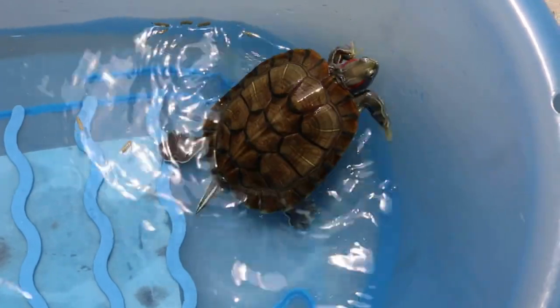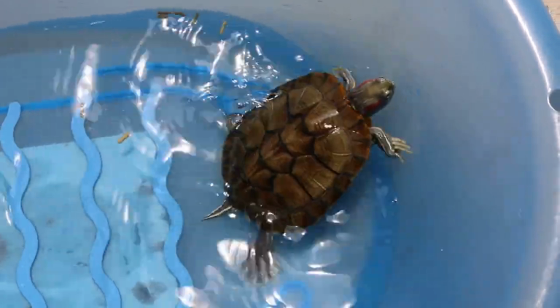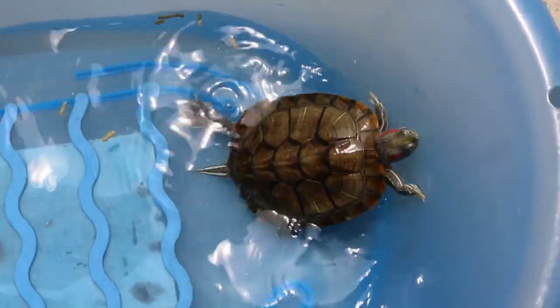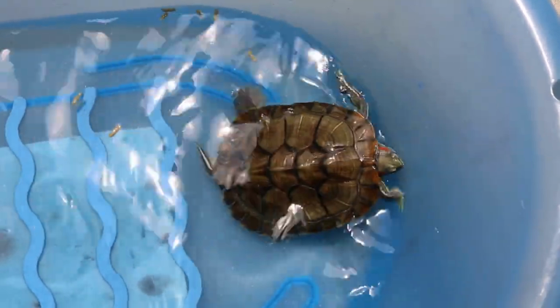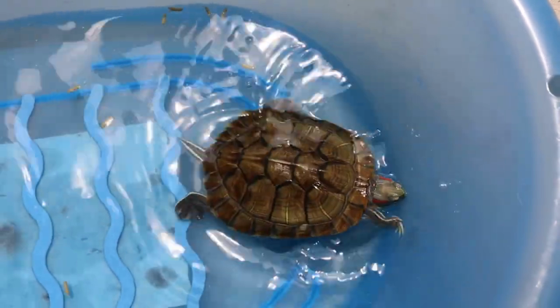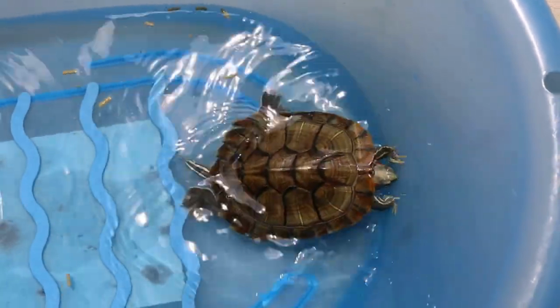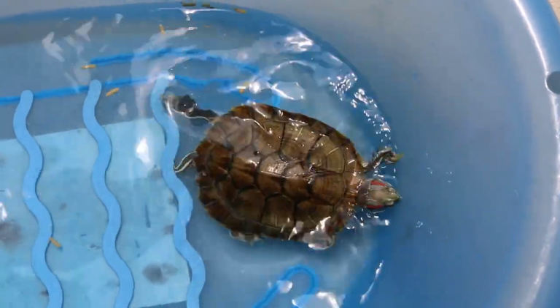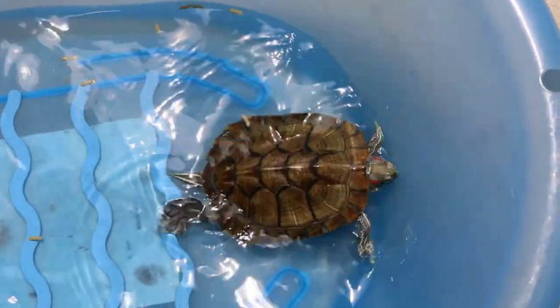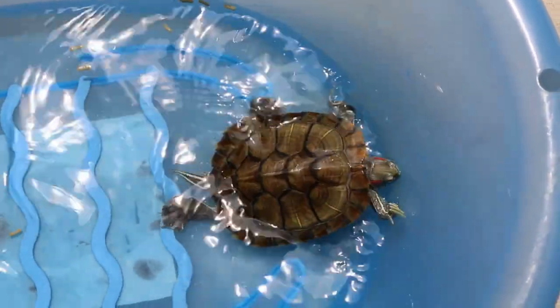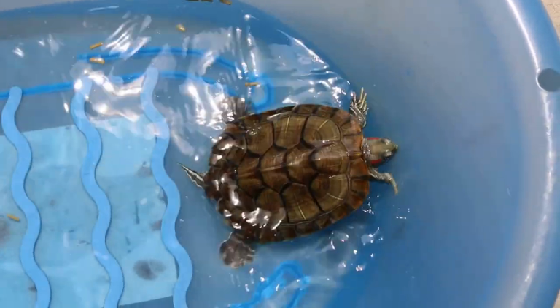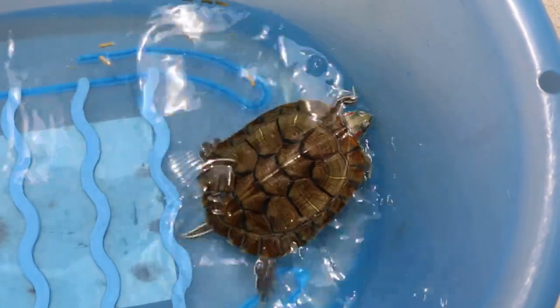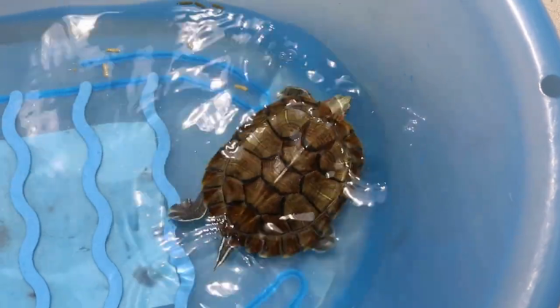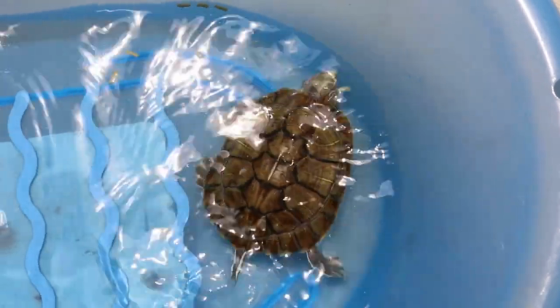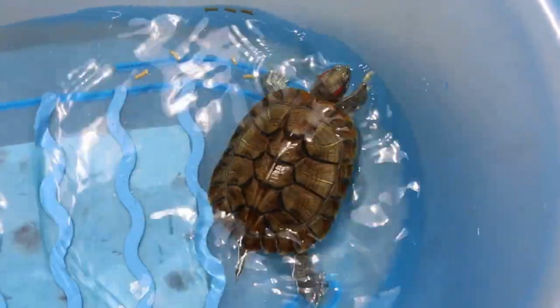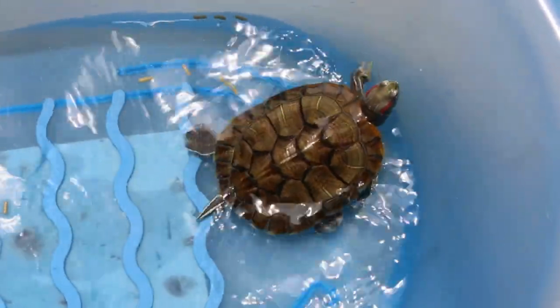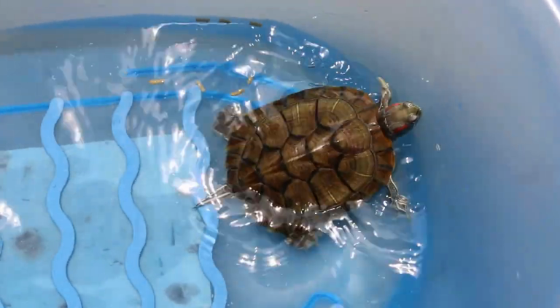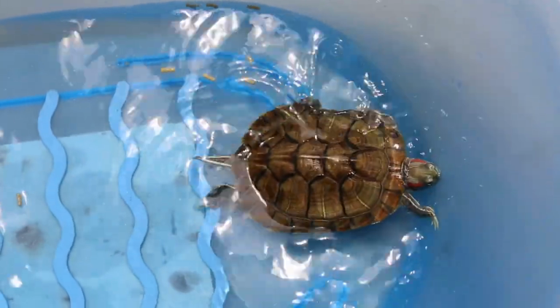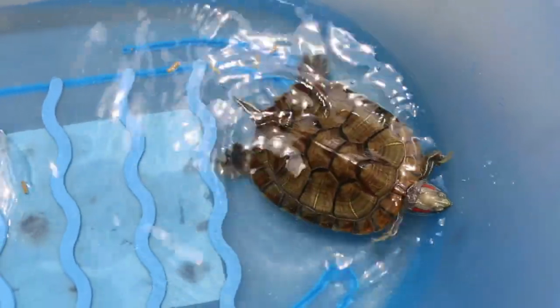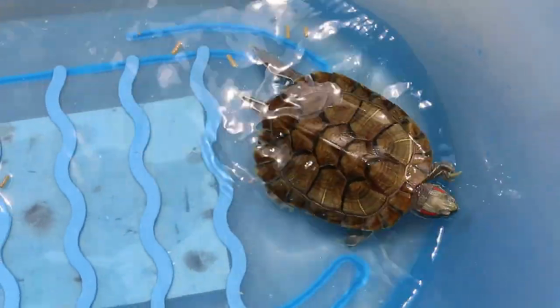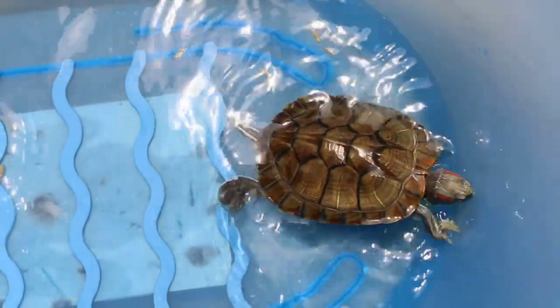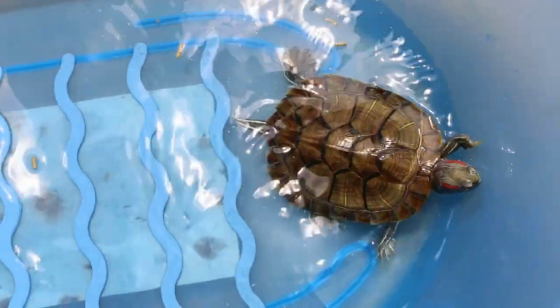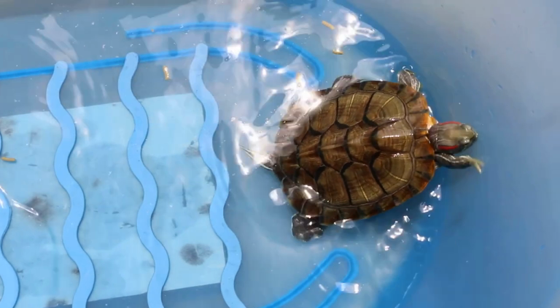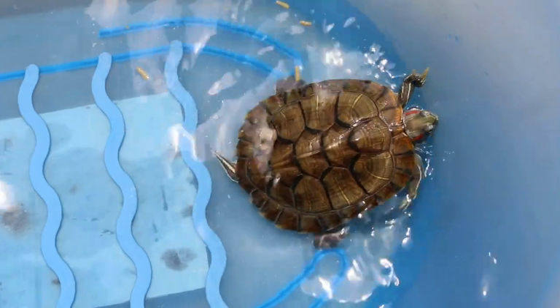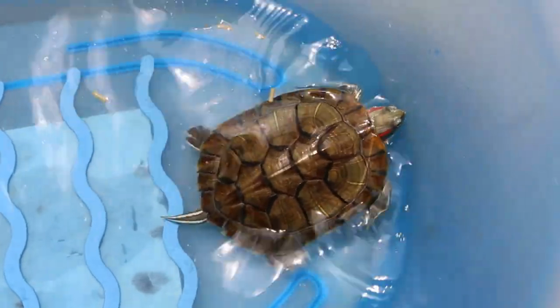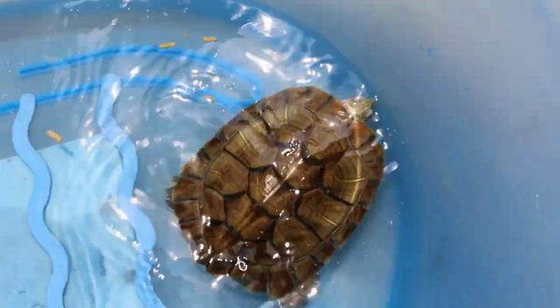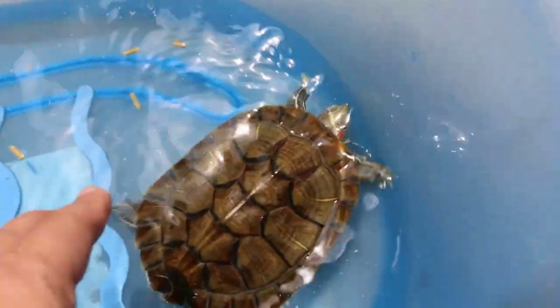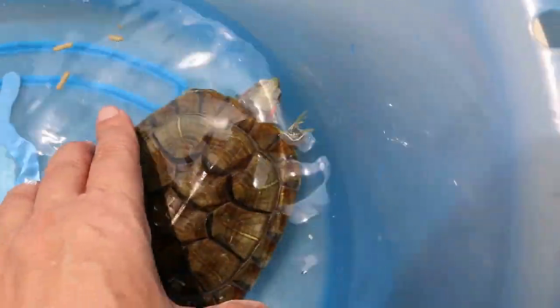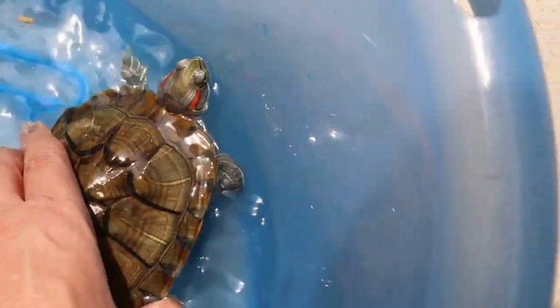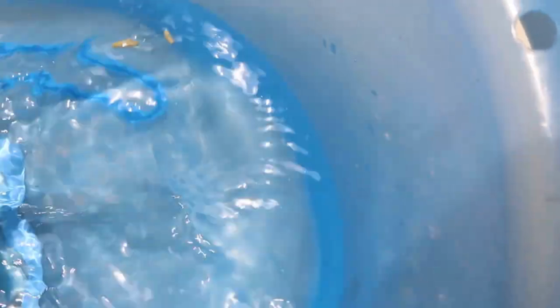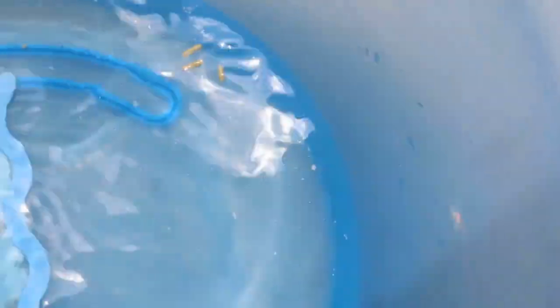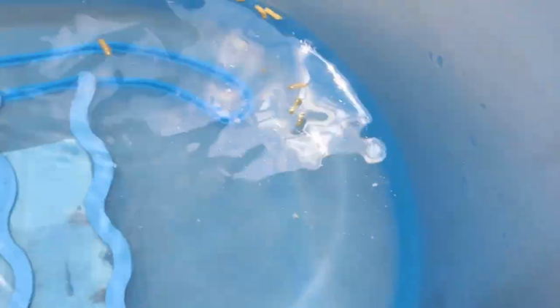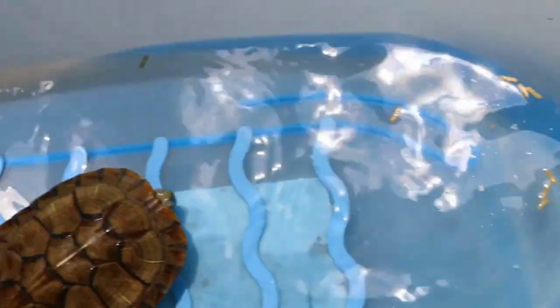I'm sunning the terrapin so that it has more sunlight and energy, and to help in healing. You can see it doesn't really eat much, although I did give him the pellets.